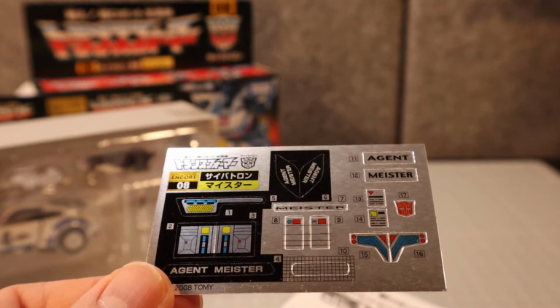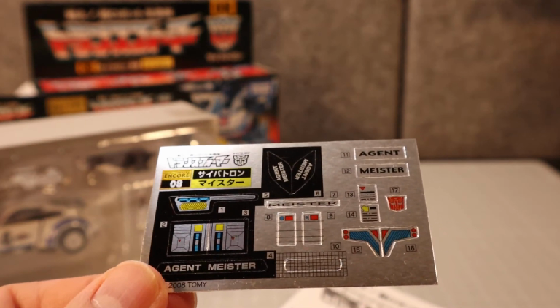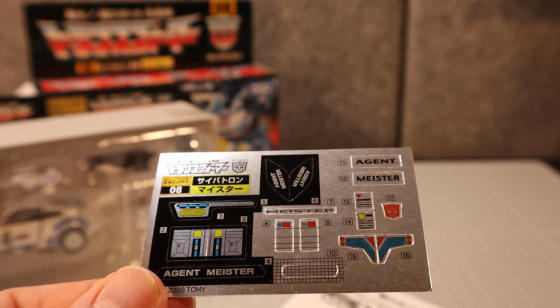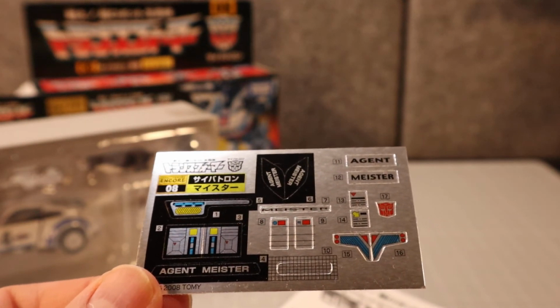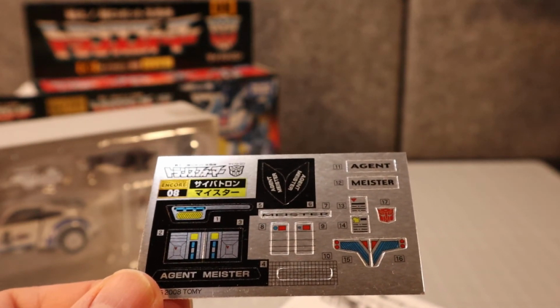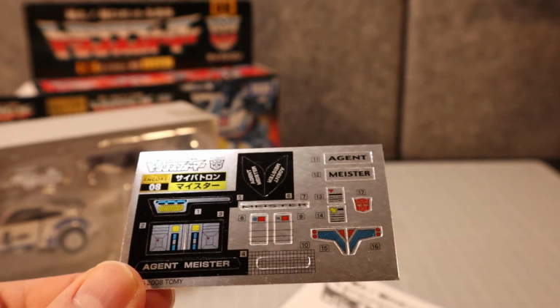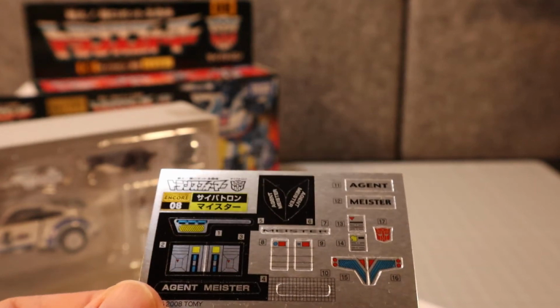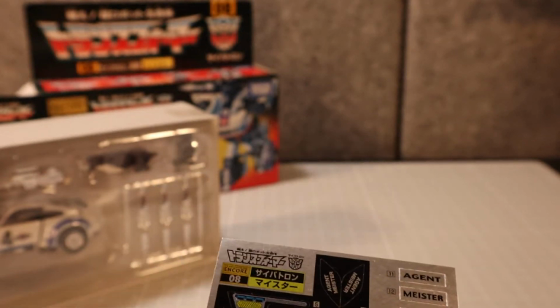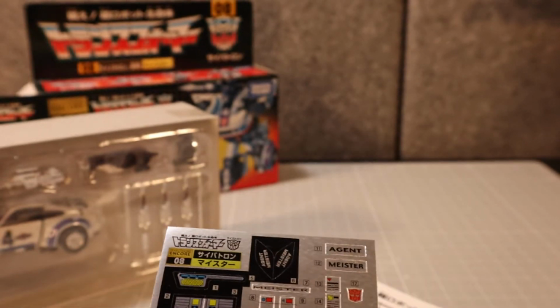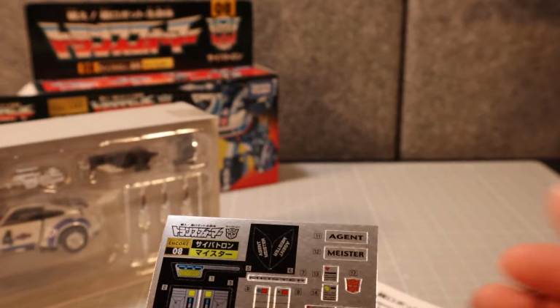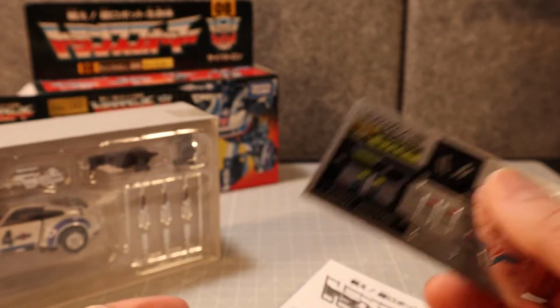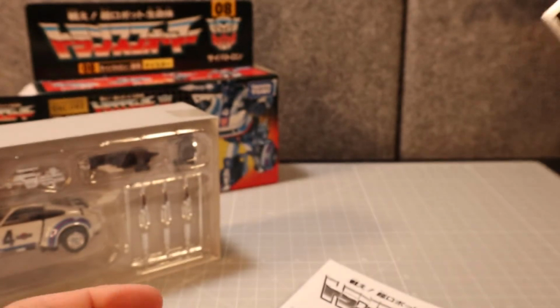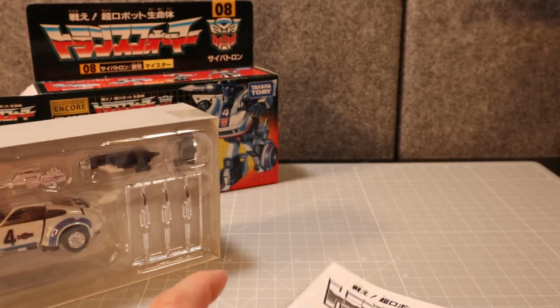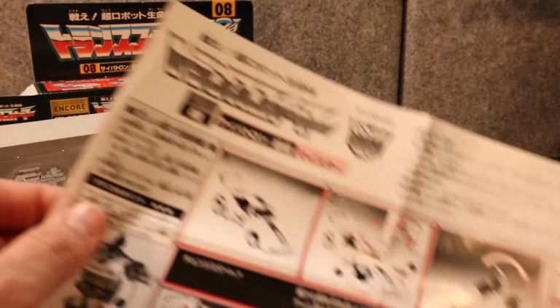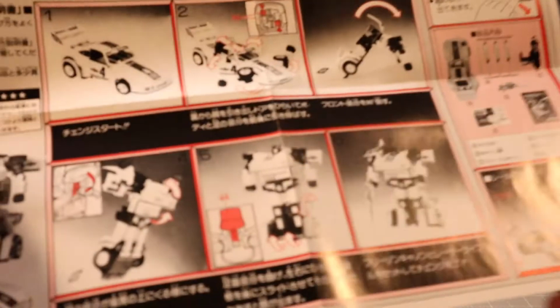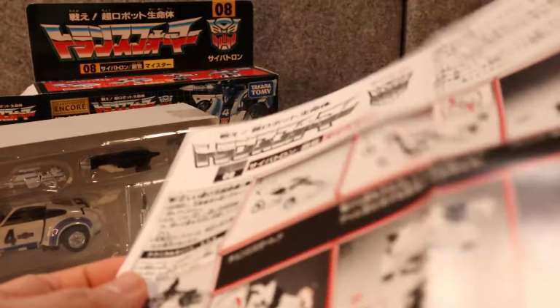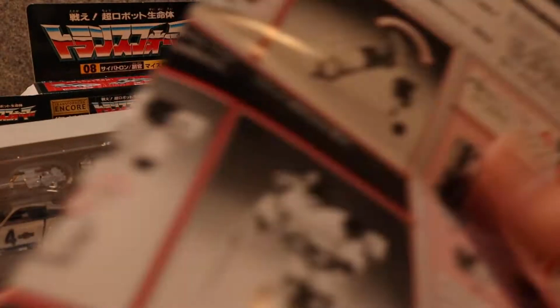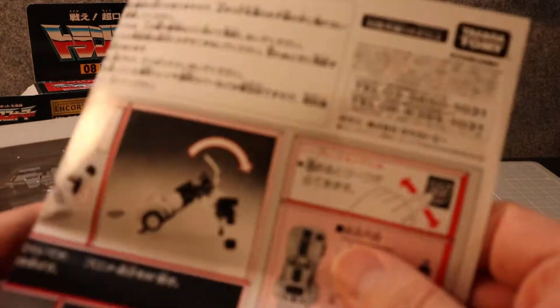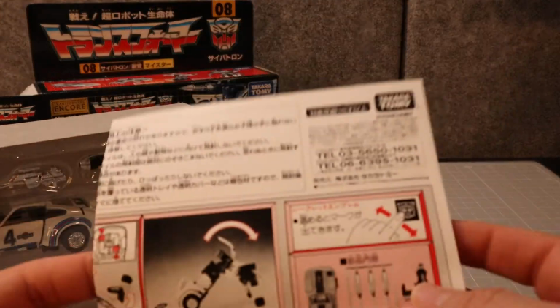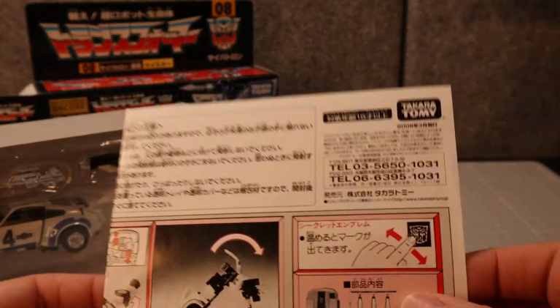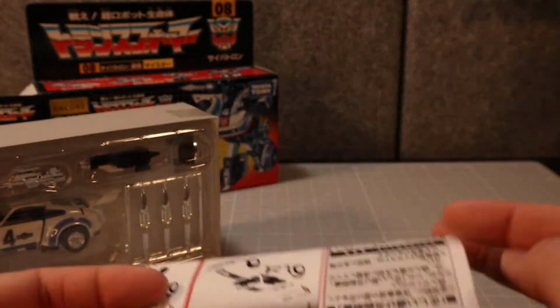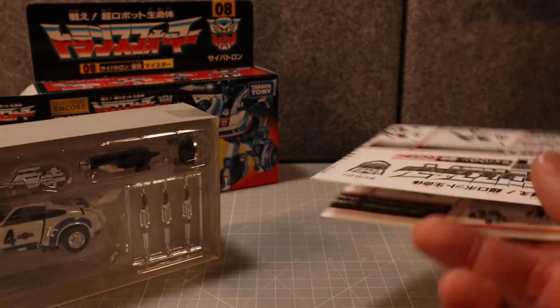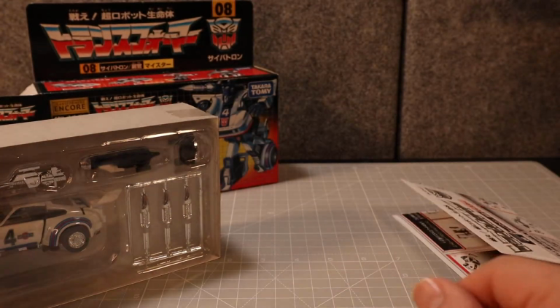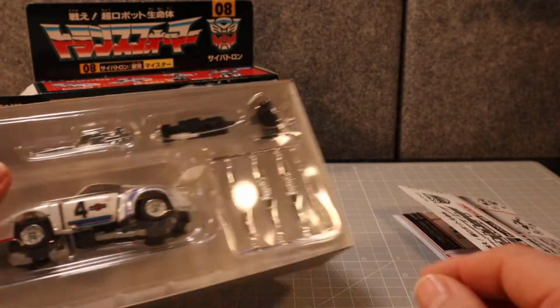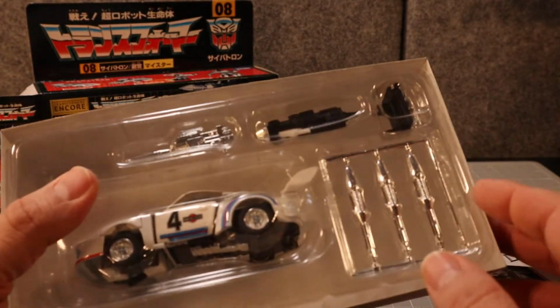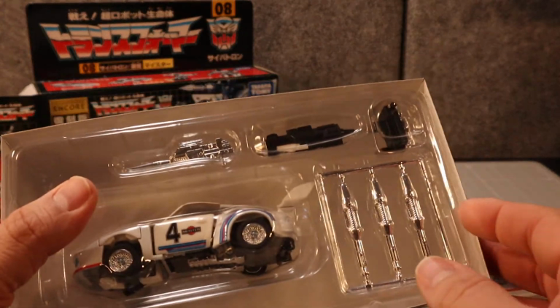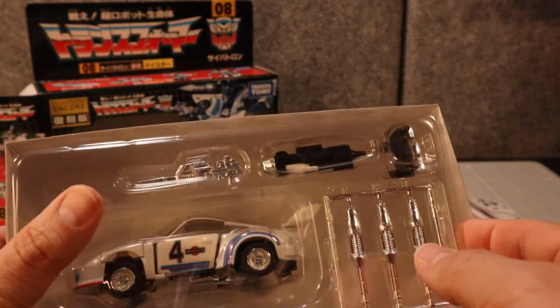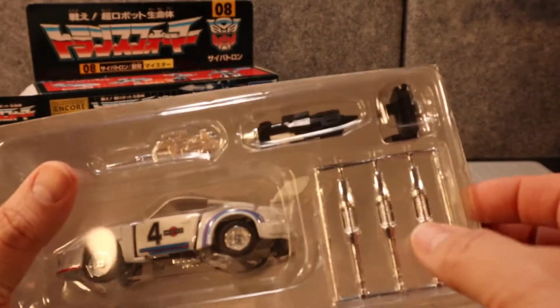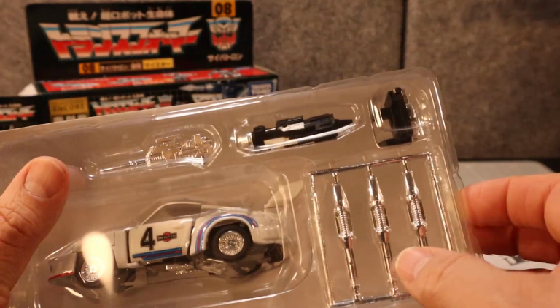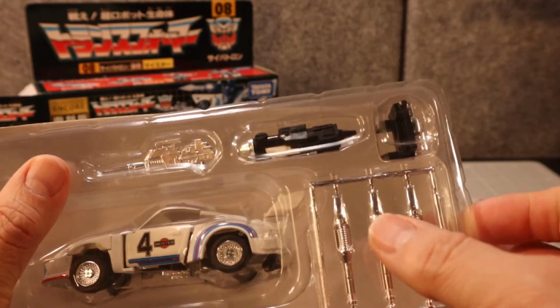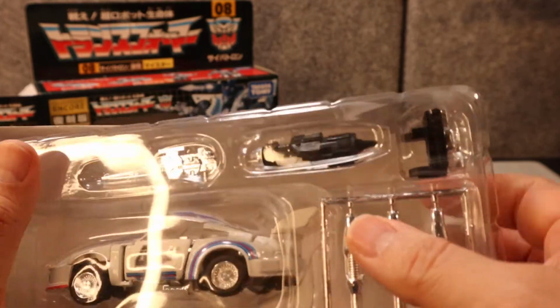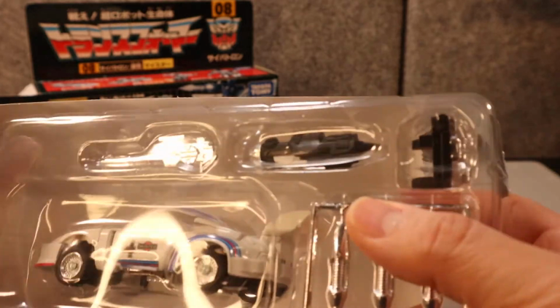I don't think the originals actually said that — I think they had the original livery for this racing car. So let's take a look at this and move it out of its packaging.